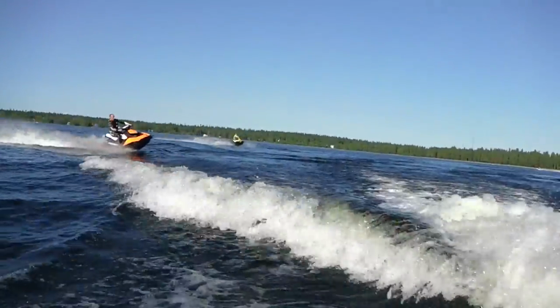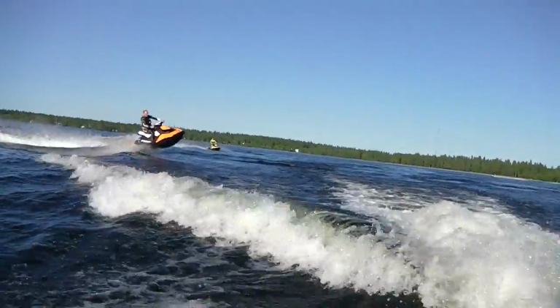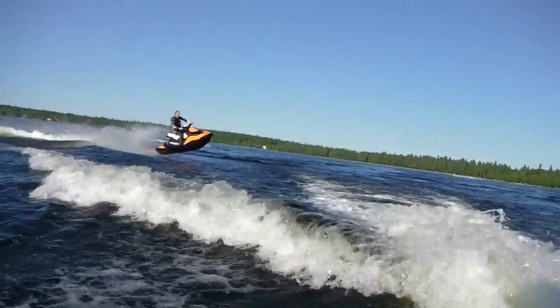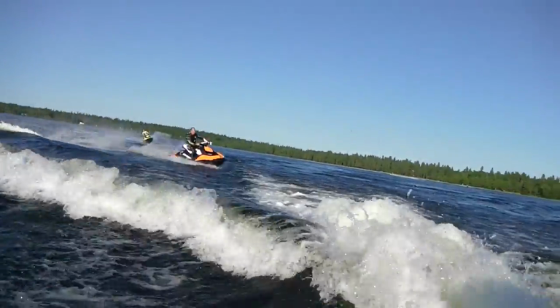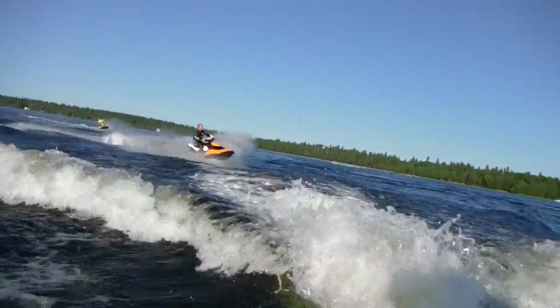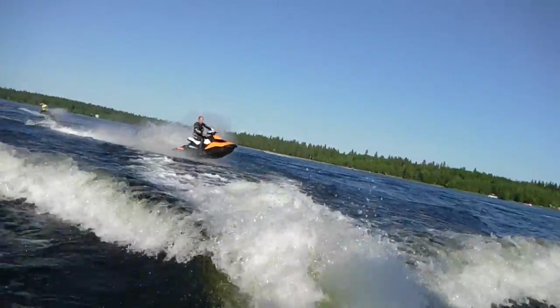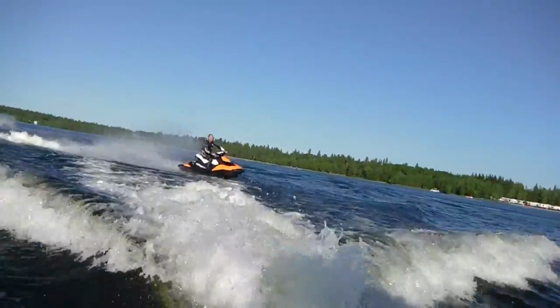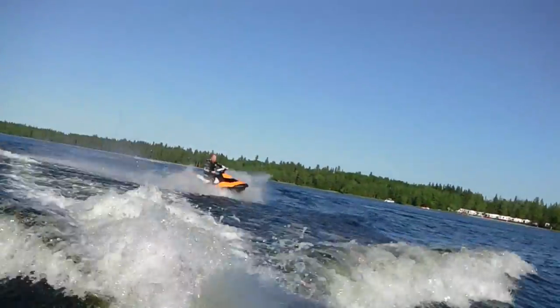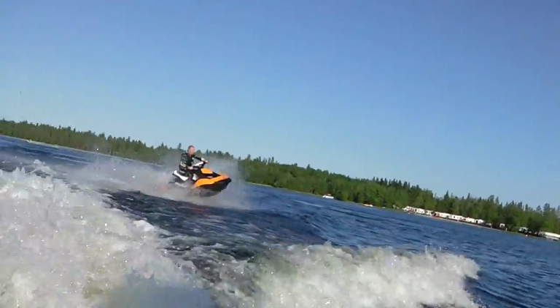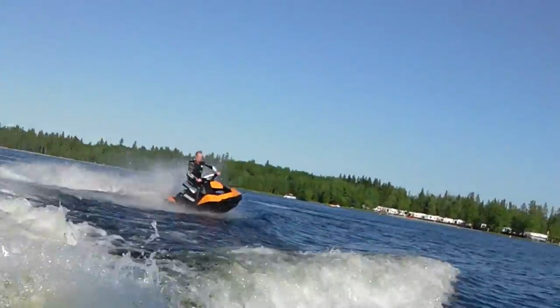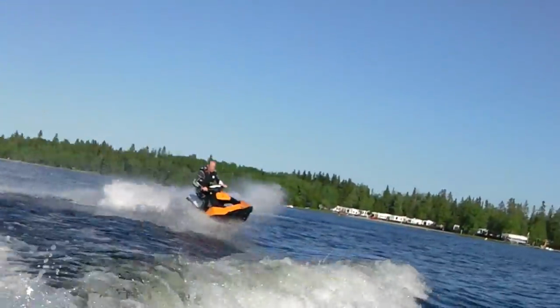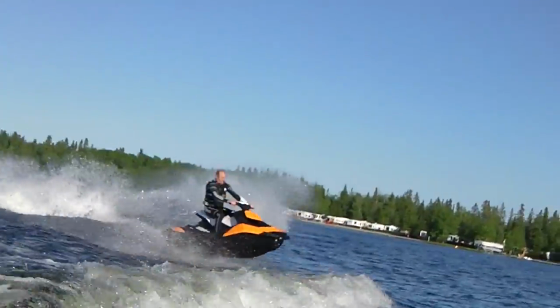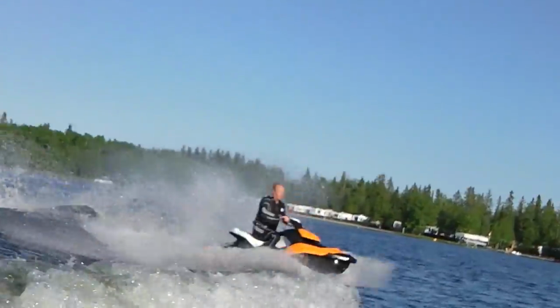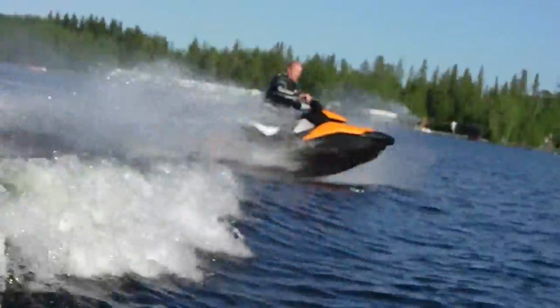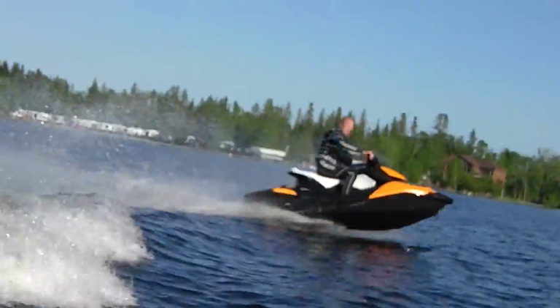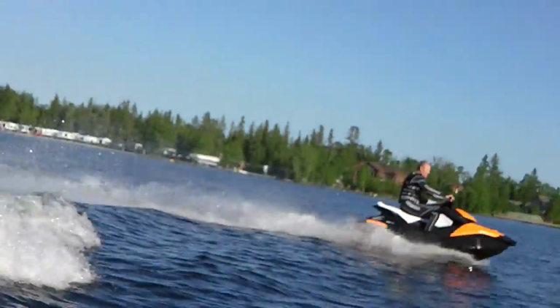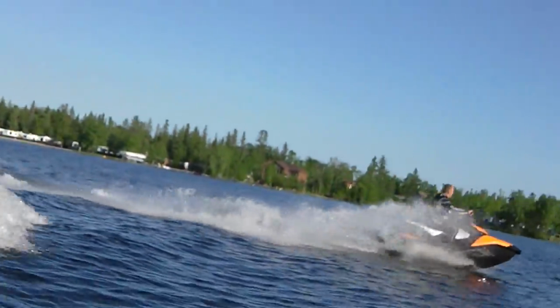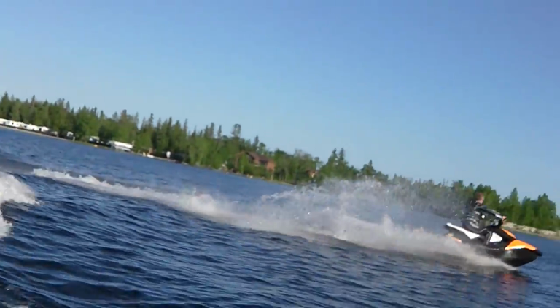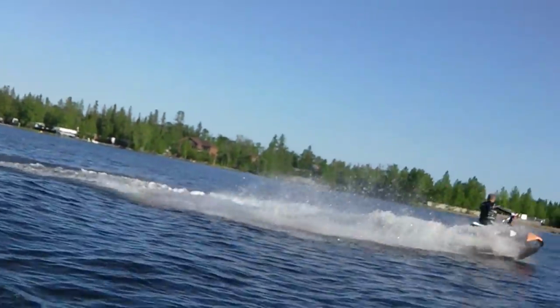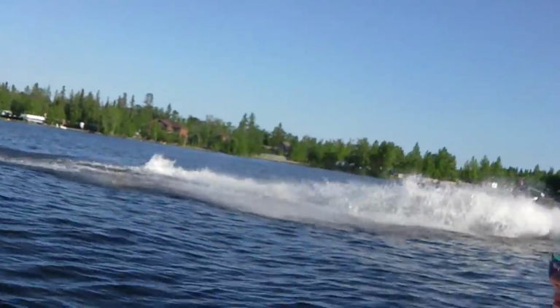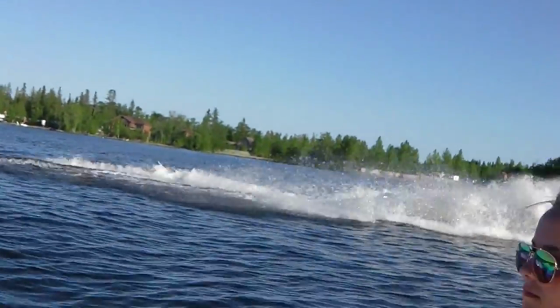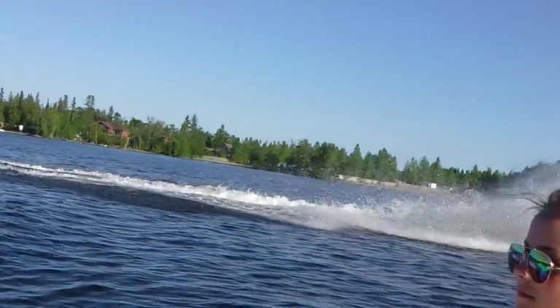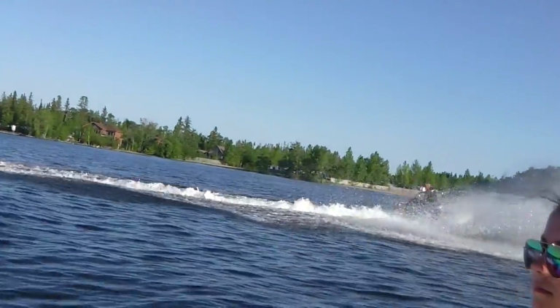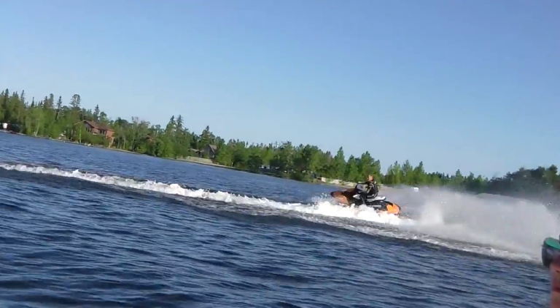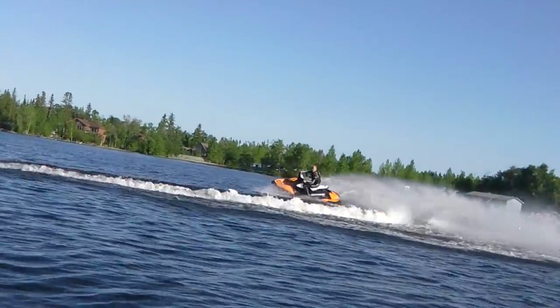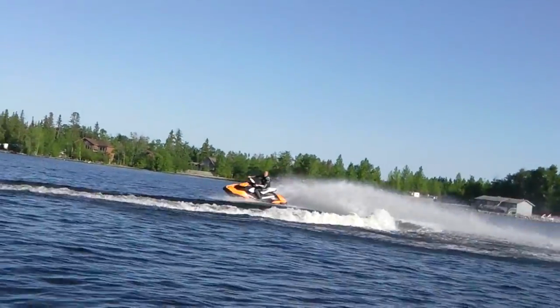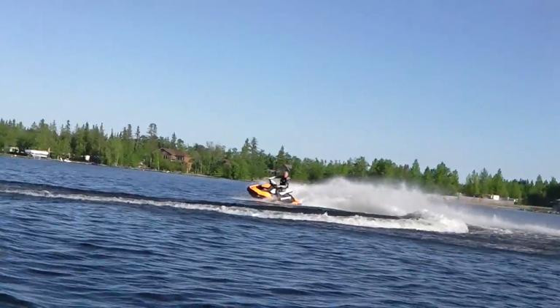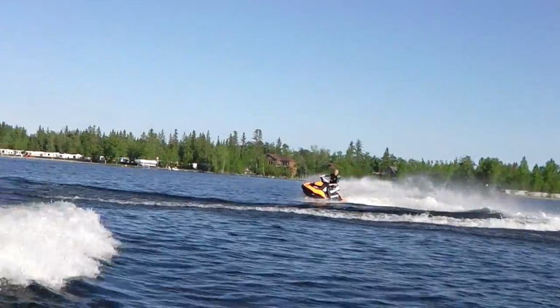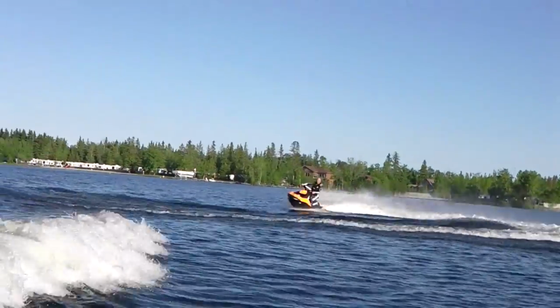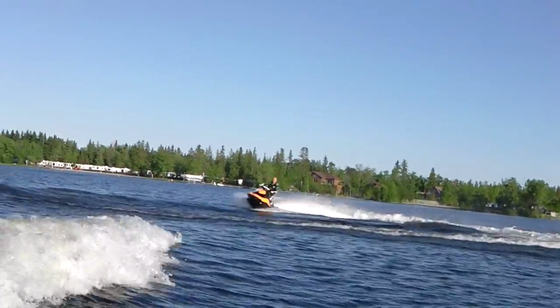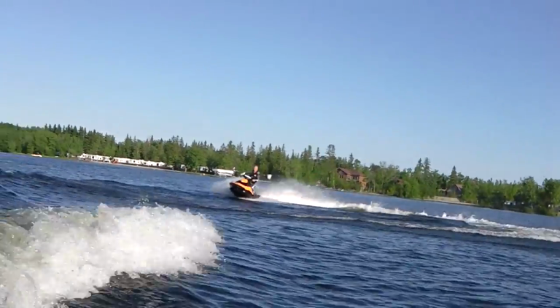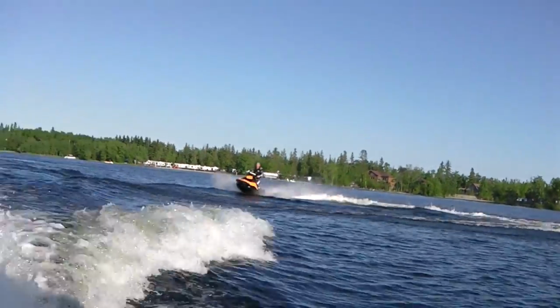They're just a sporty thing. They're so easy to tip and have fun. As you can see here, Mark is just chasing the boat and having an absolute blast.